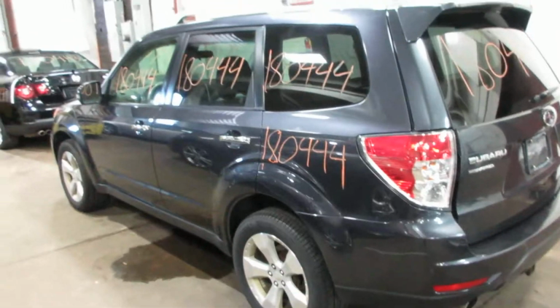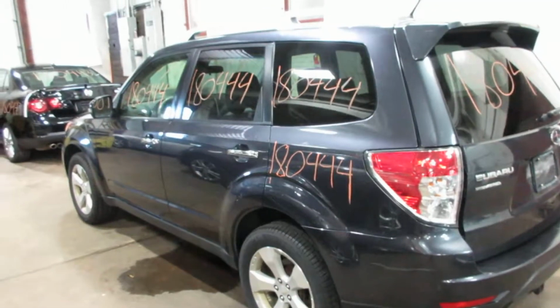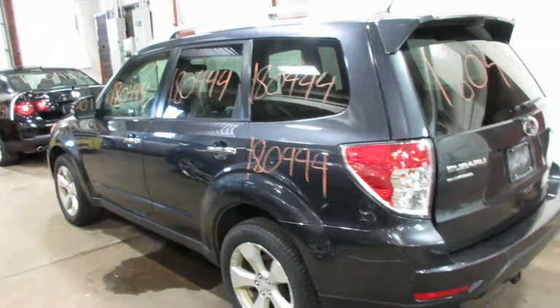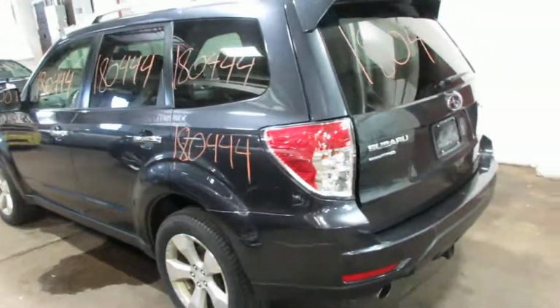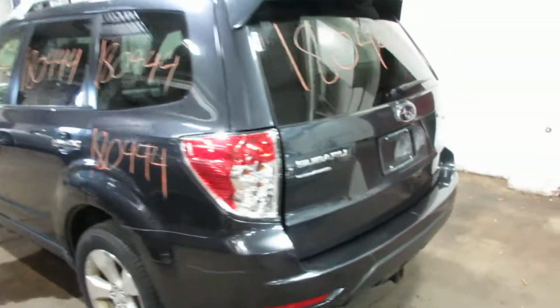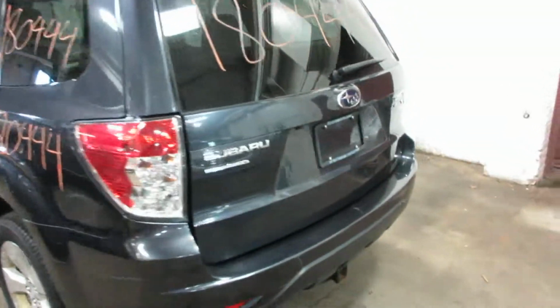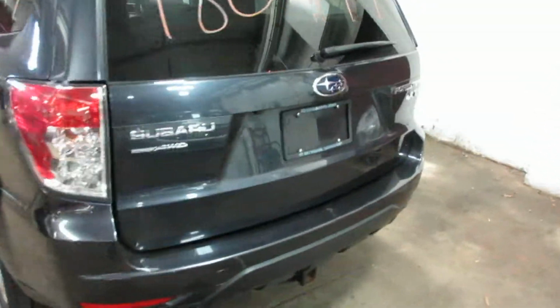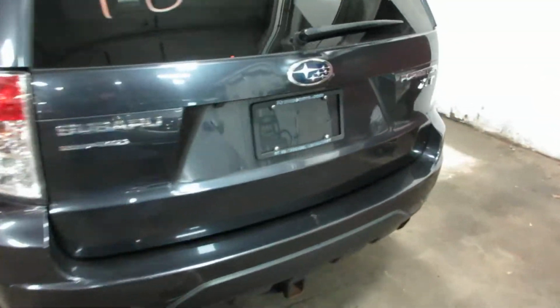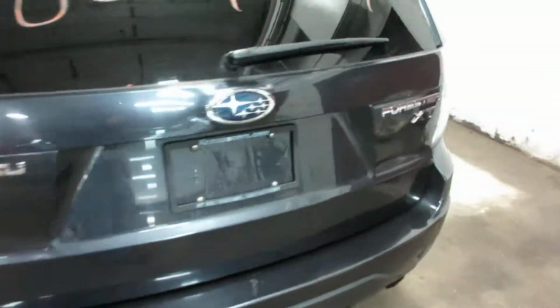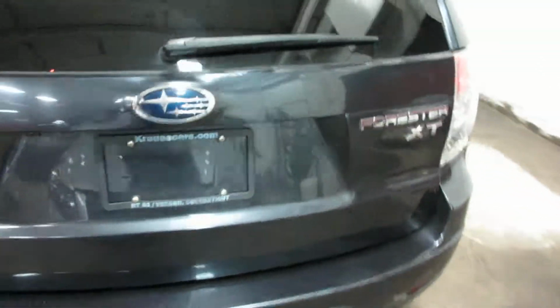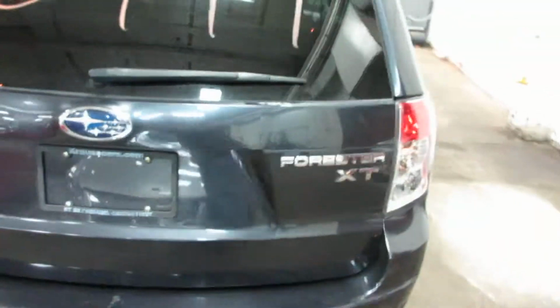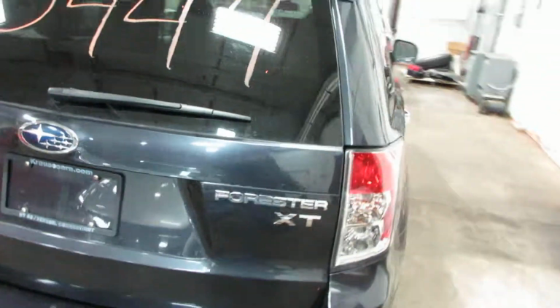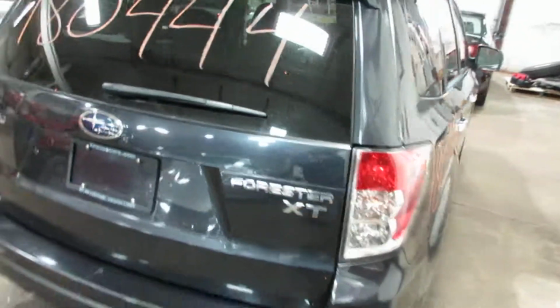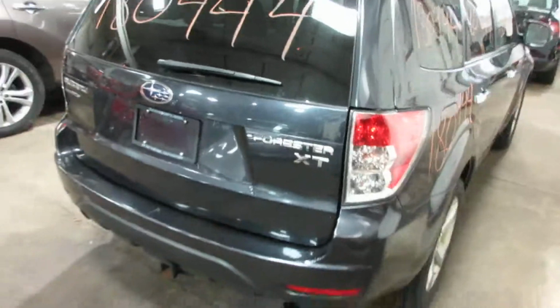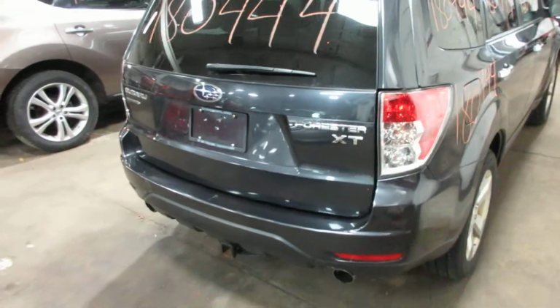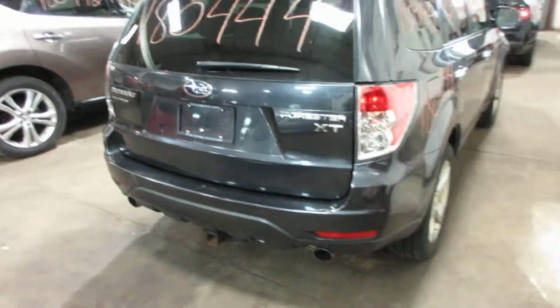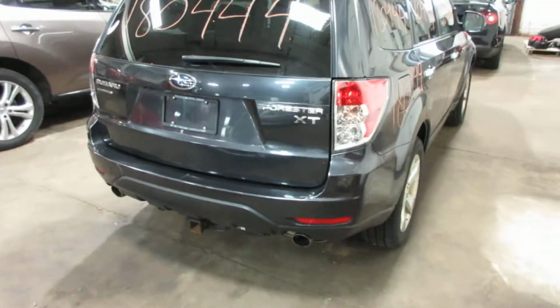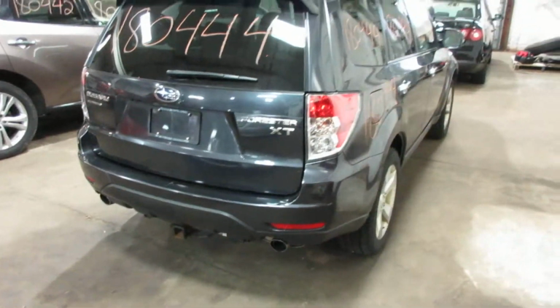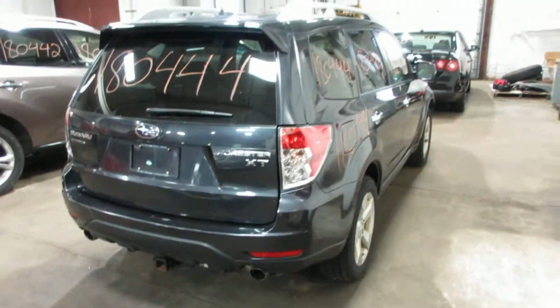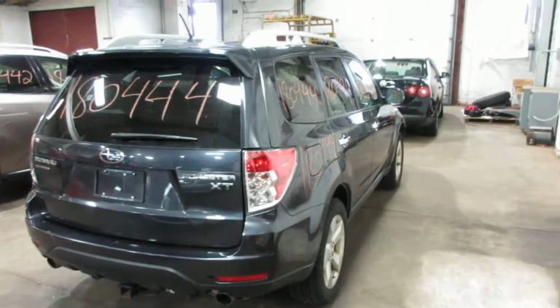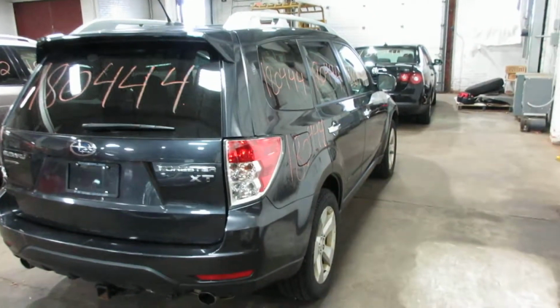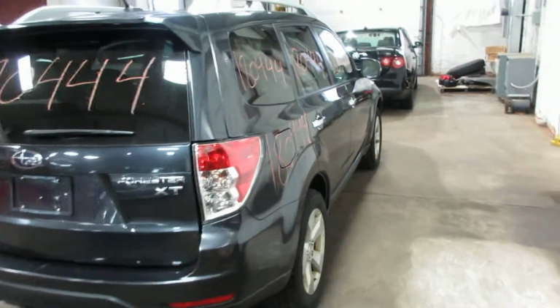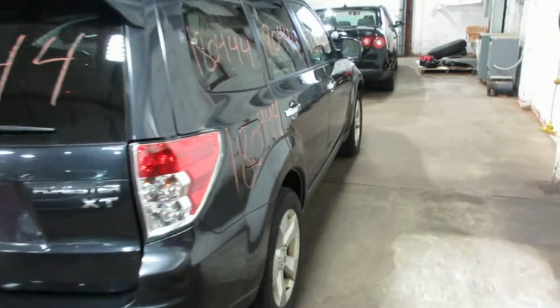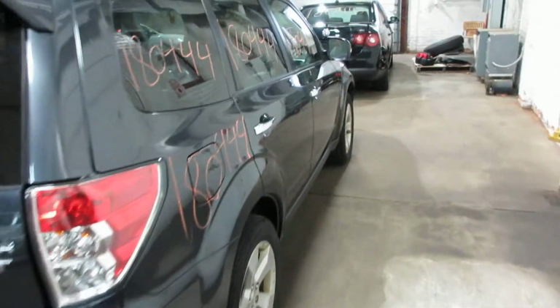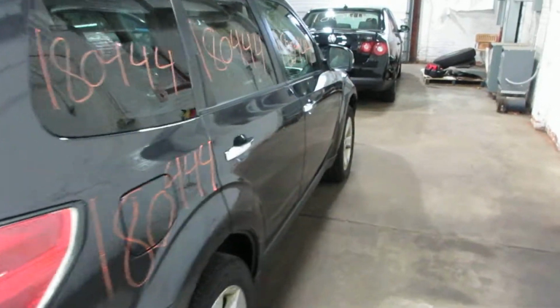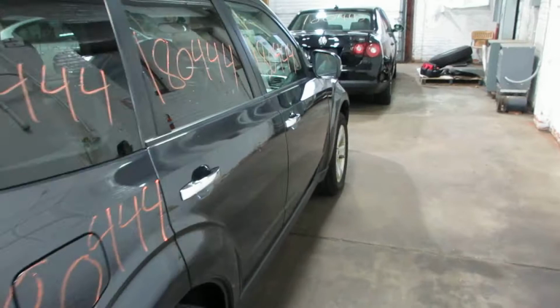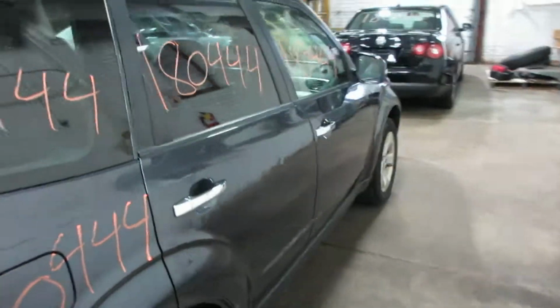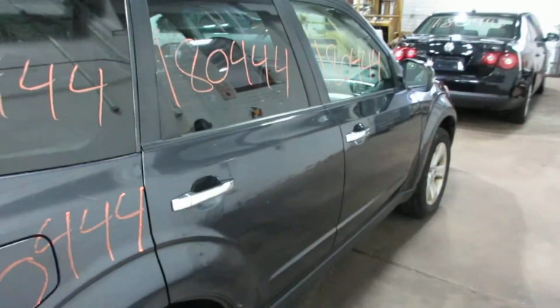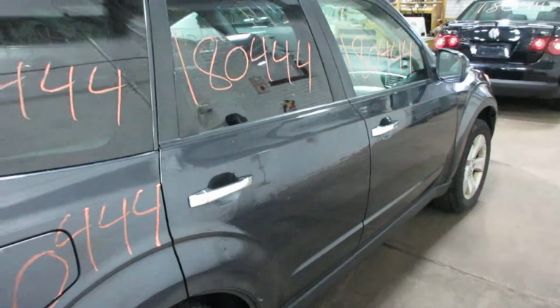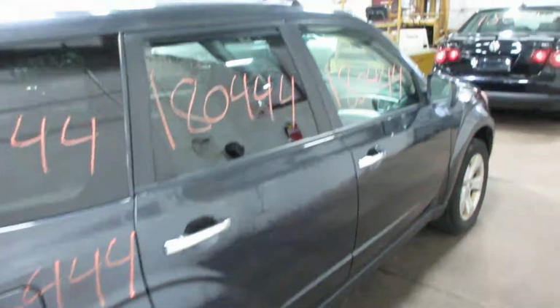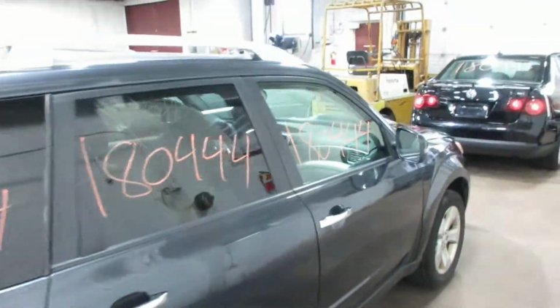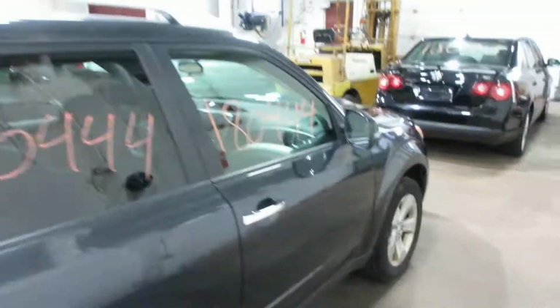The motor is bad but the transmission and turbo are still good. The rear gate is in pretty decent shape. I think the only body part that was bad was maybe the hood on this one. Again, if you need anything, let us know.